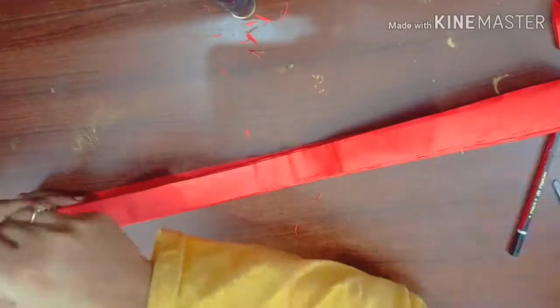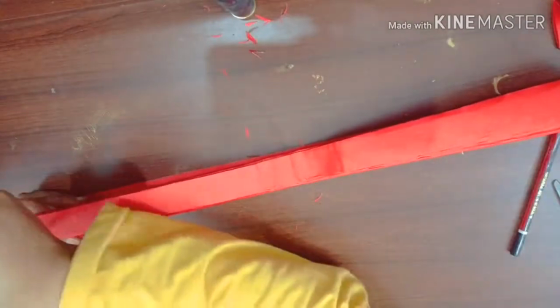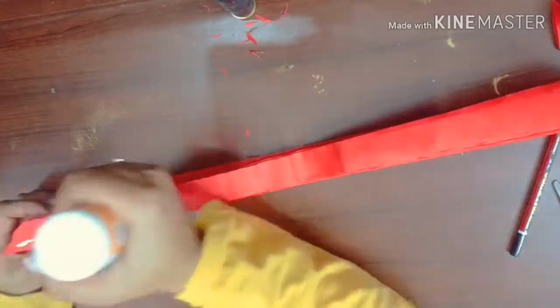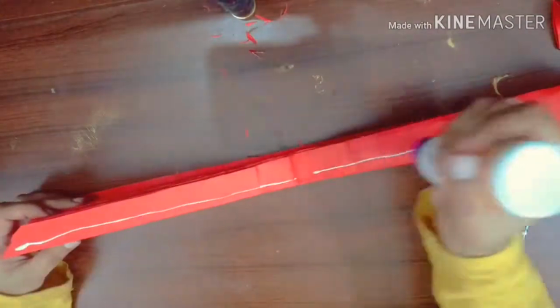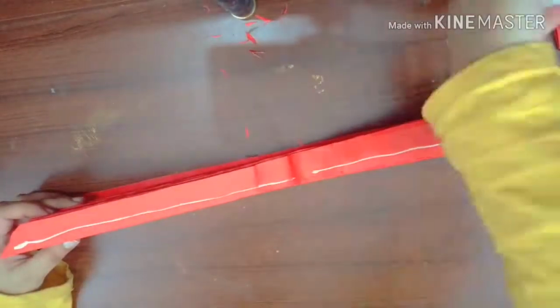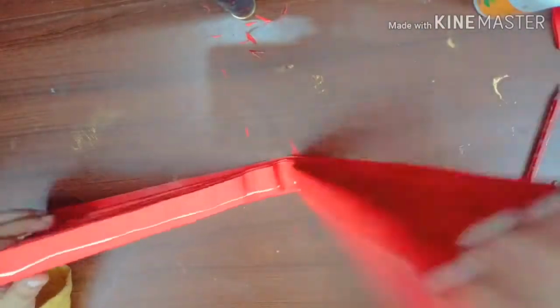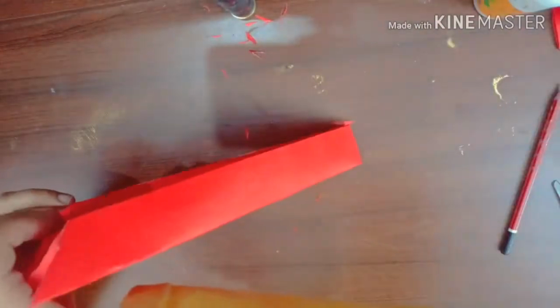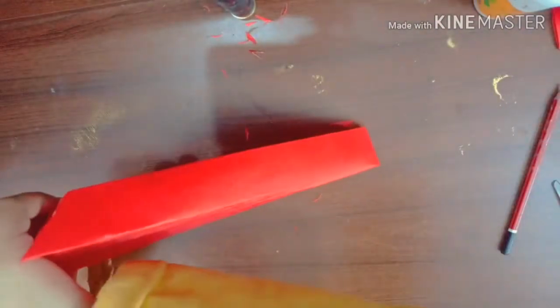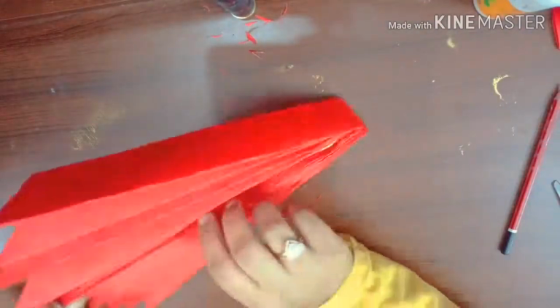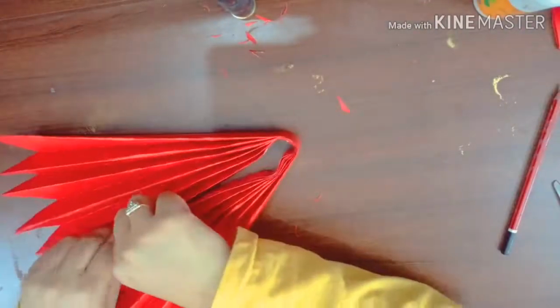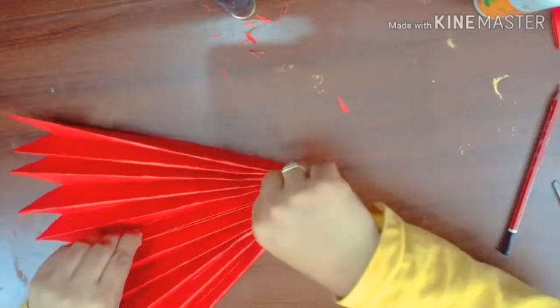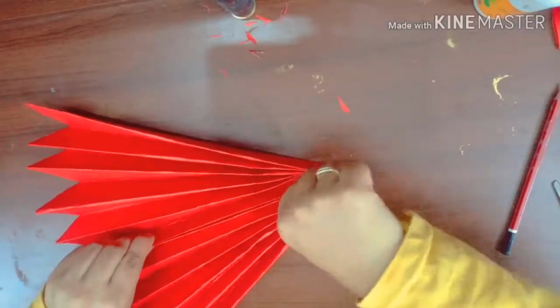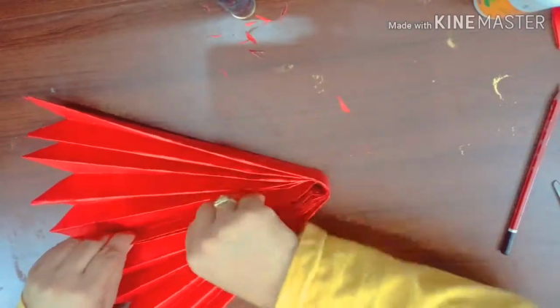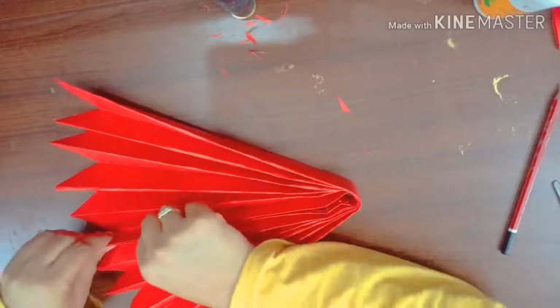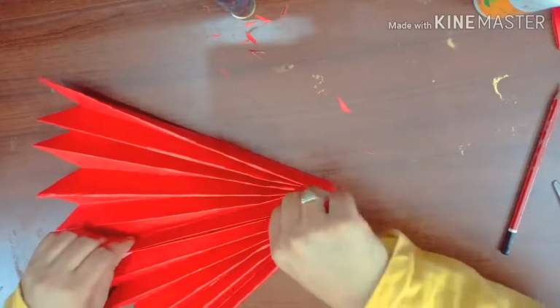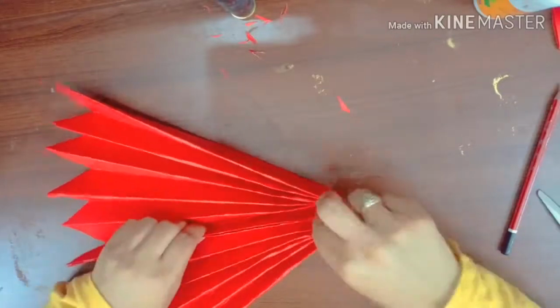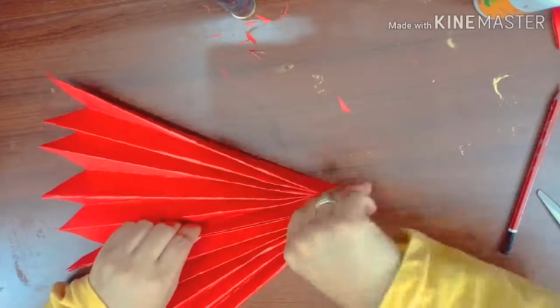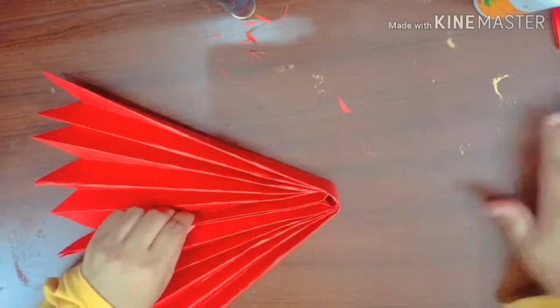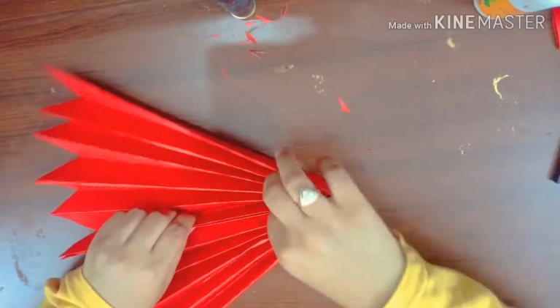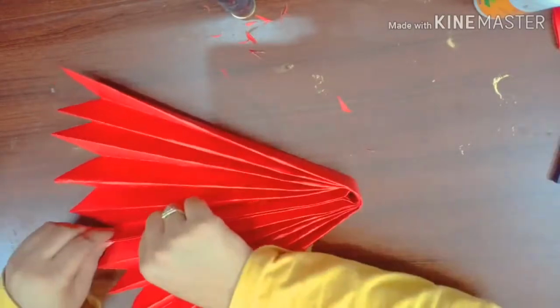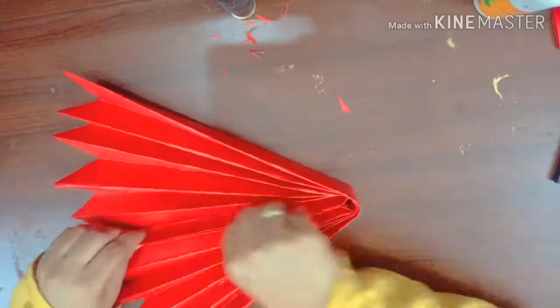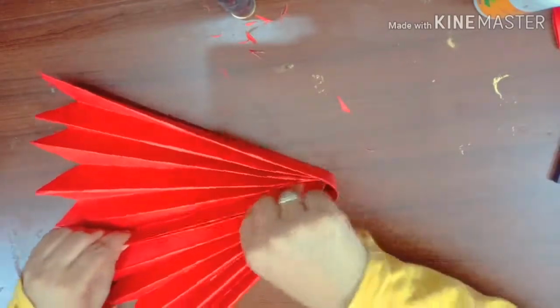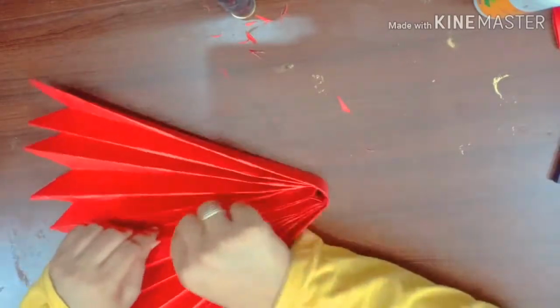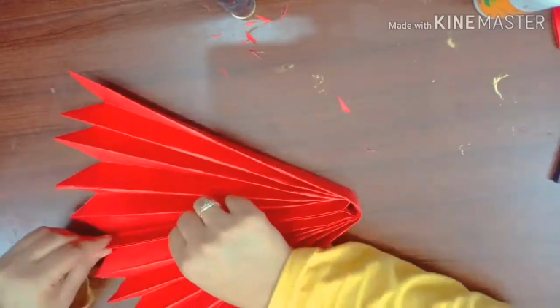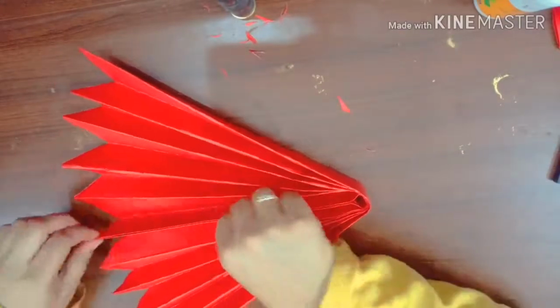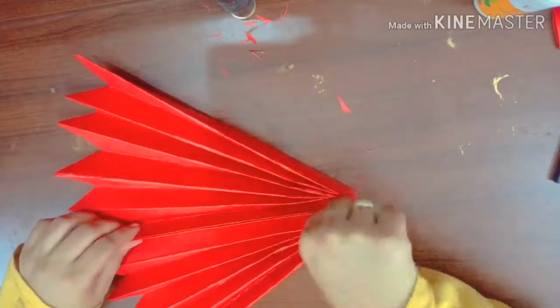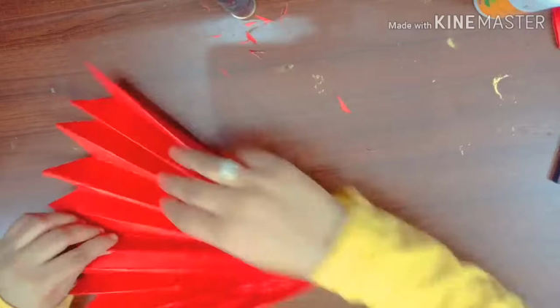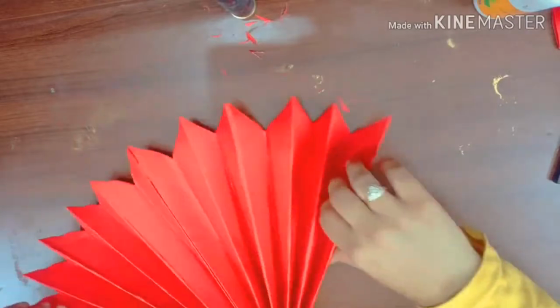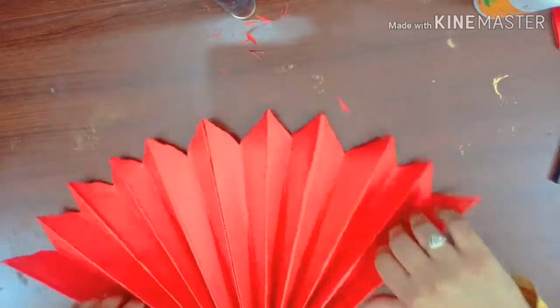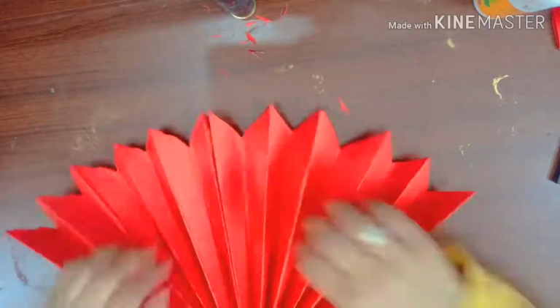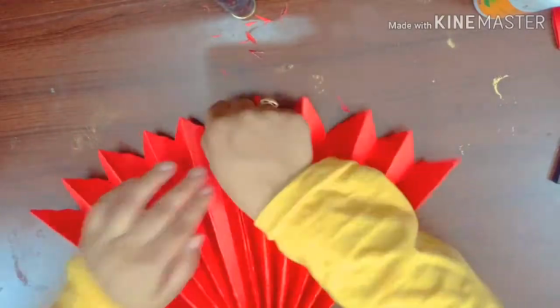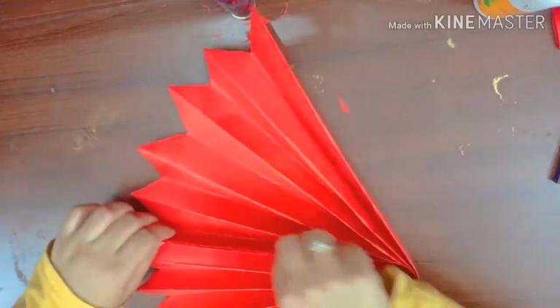Now apply the favicol on the mid part of the sheet and attach it like this. Our half flower is ready. Press it gently to make the perfect shape.